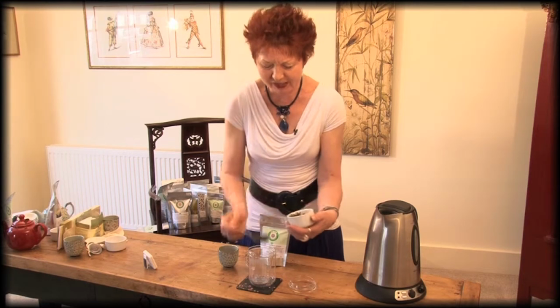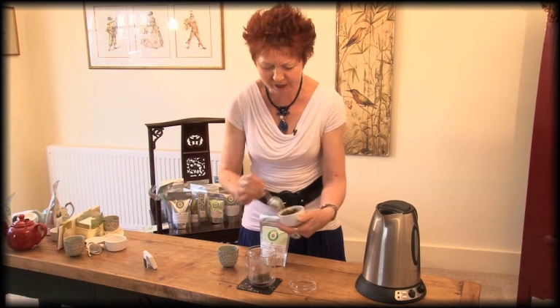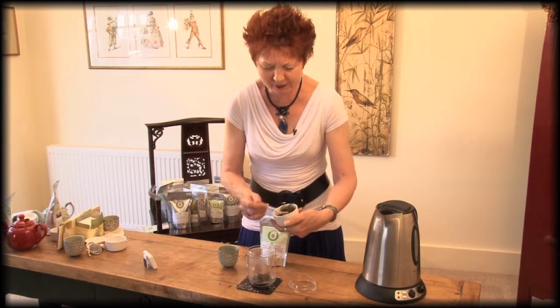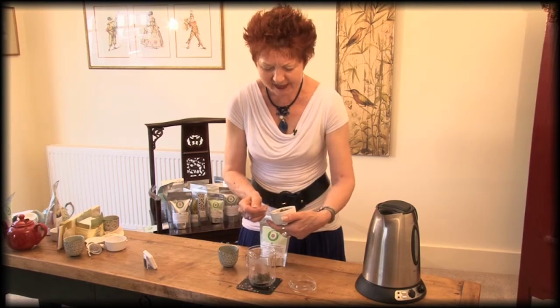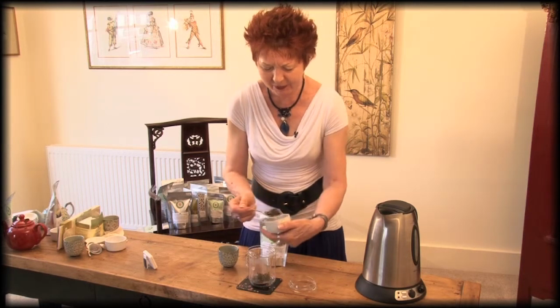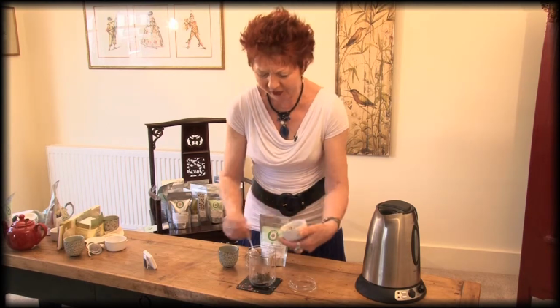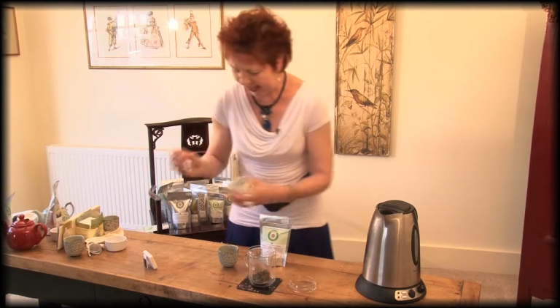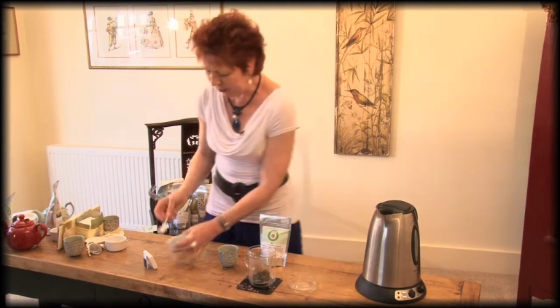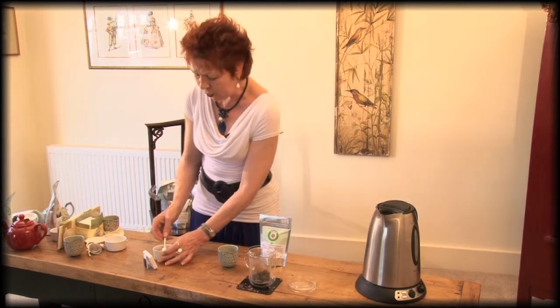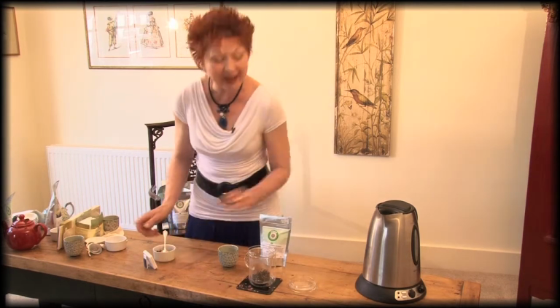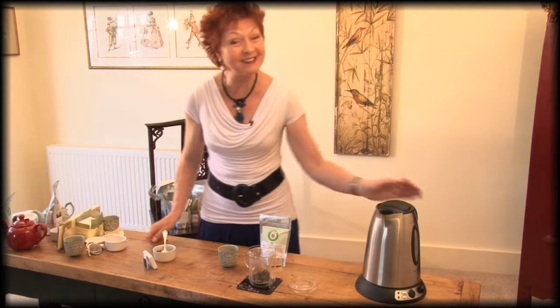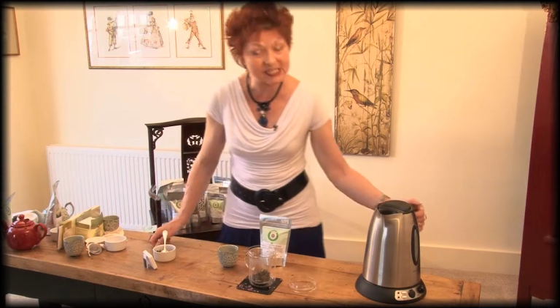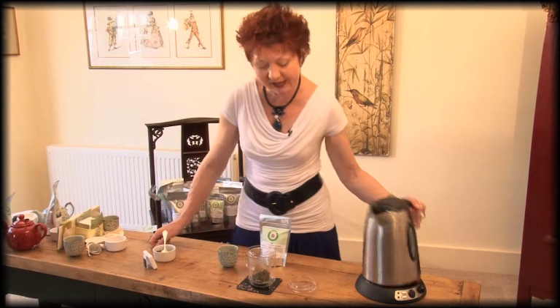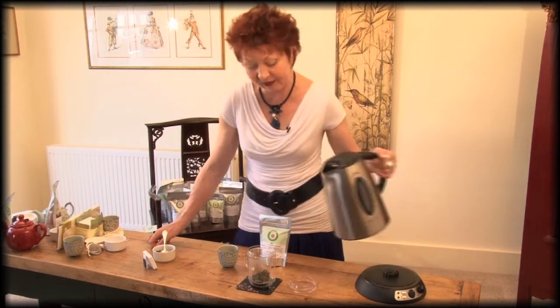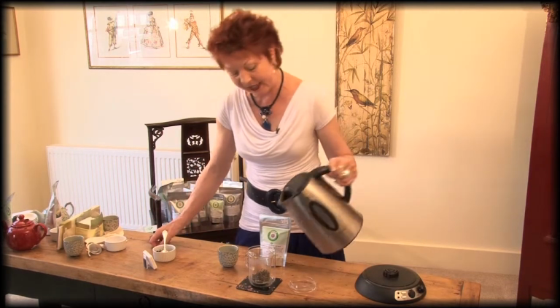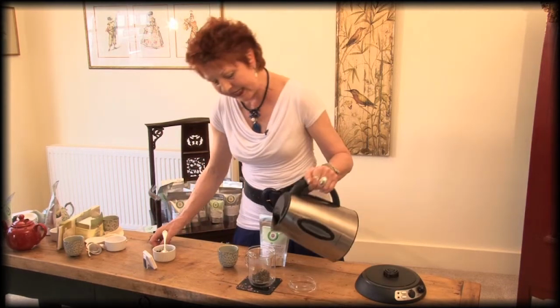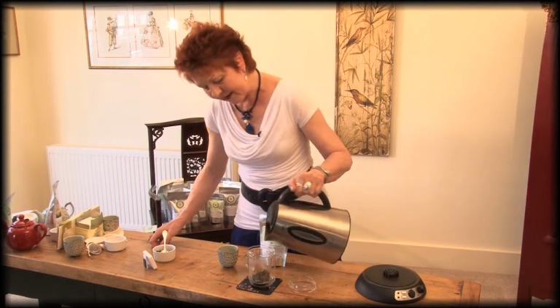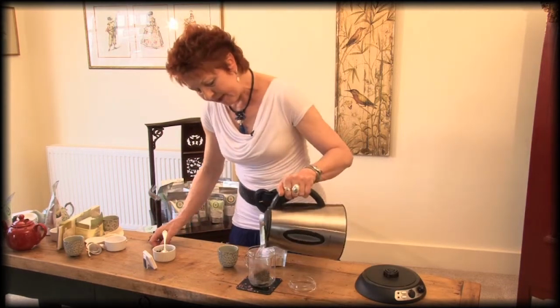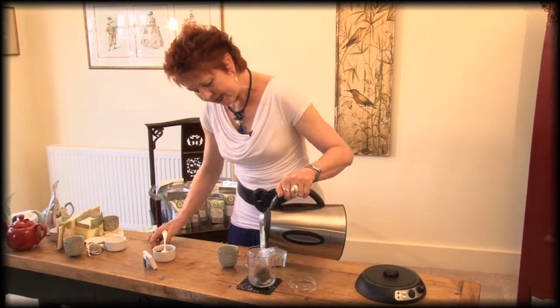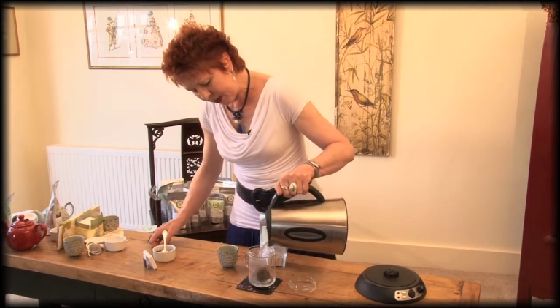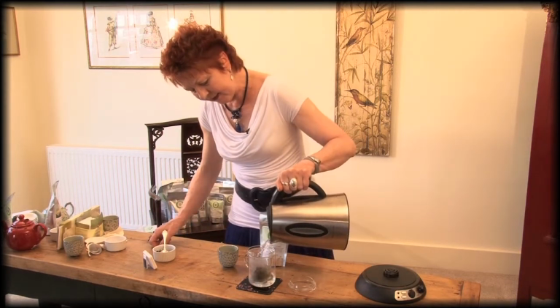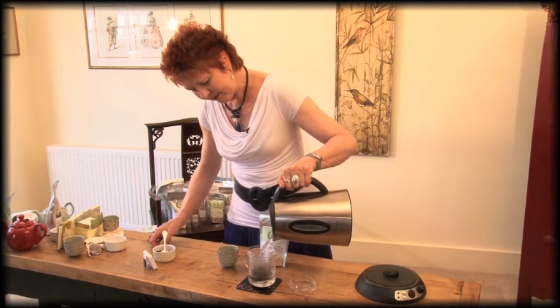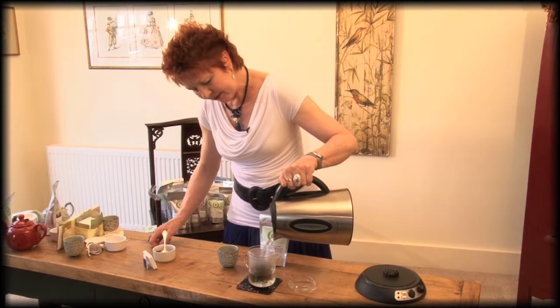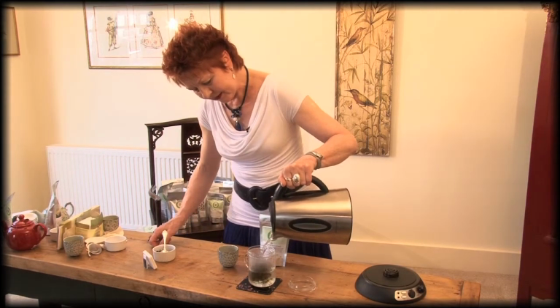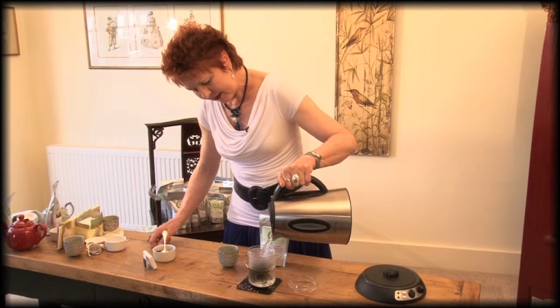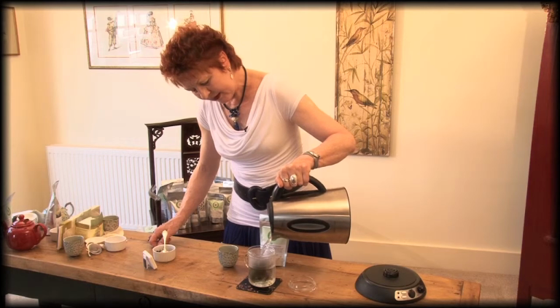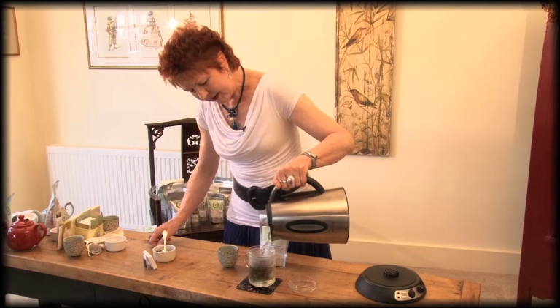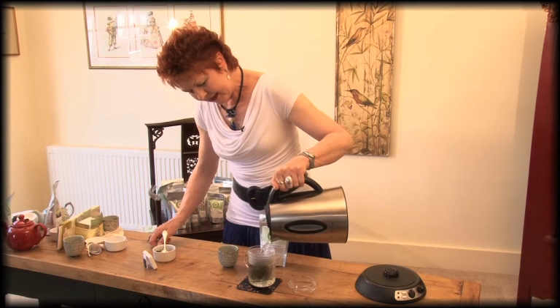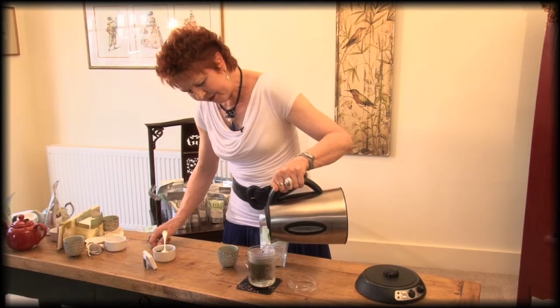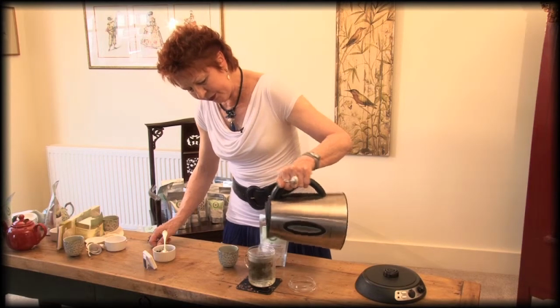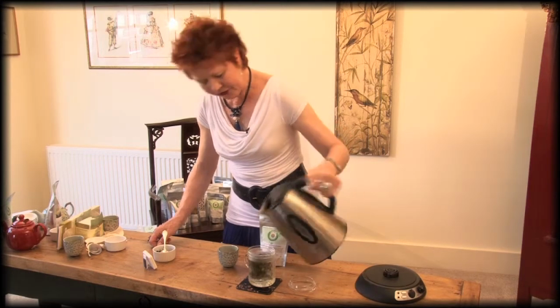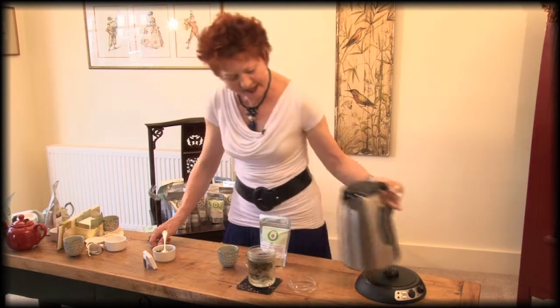We're going to measure two scoops into the pot and pour on water at 70 degrees because it's a green tea. Set it swirling and leave it to brew for three minutes.